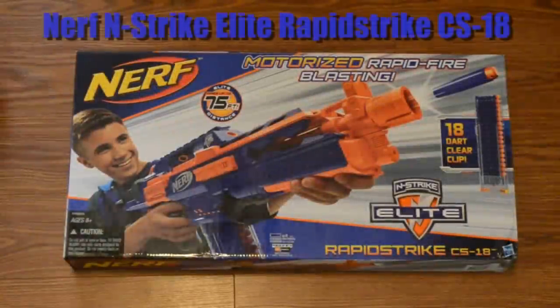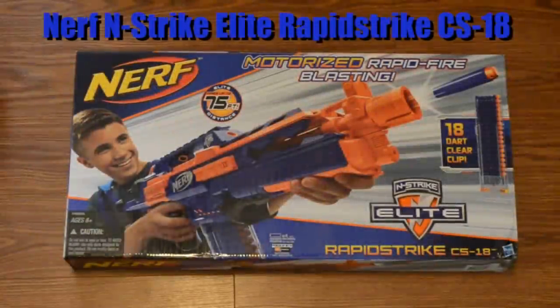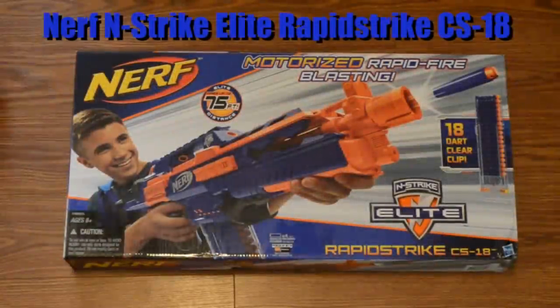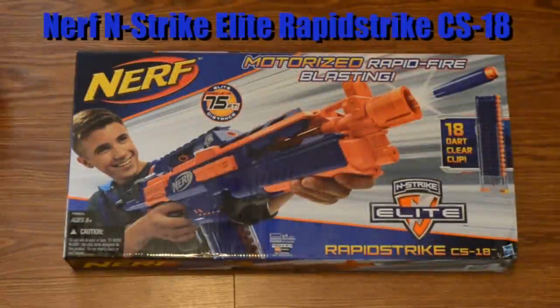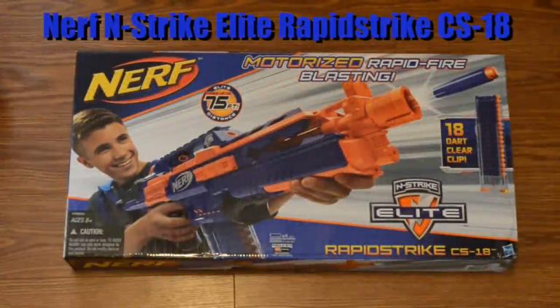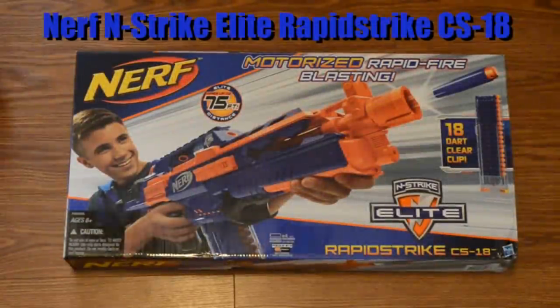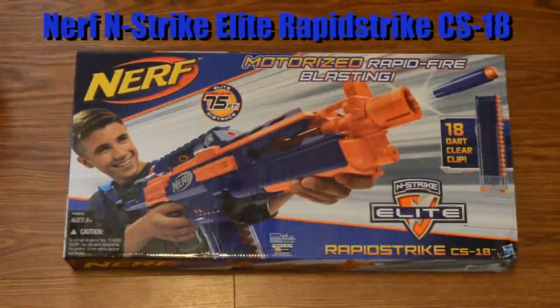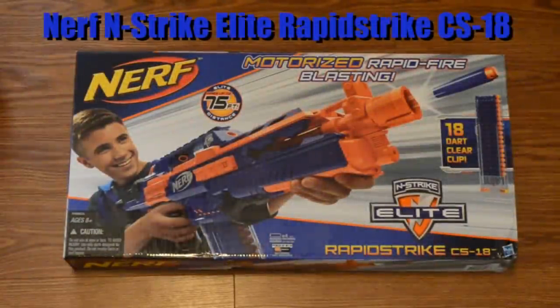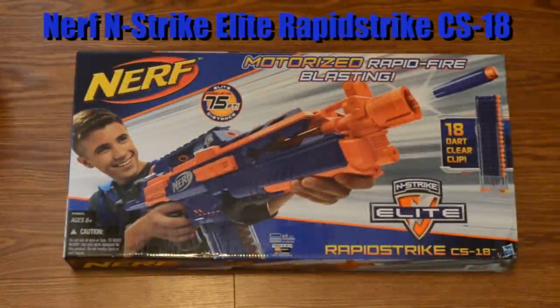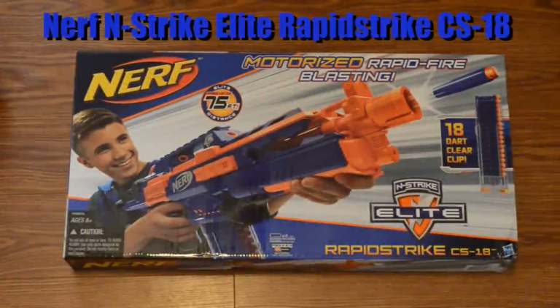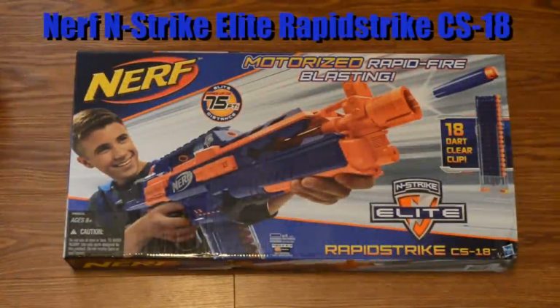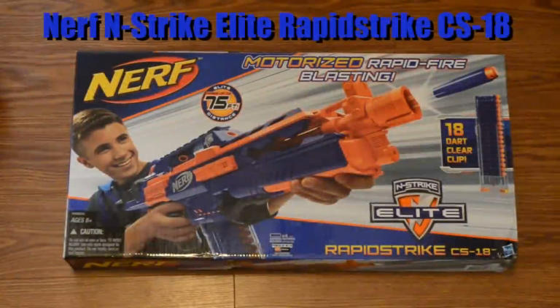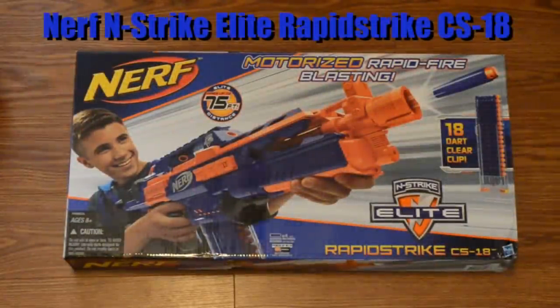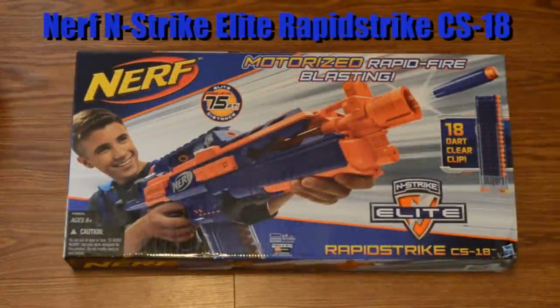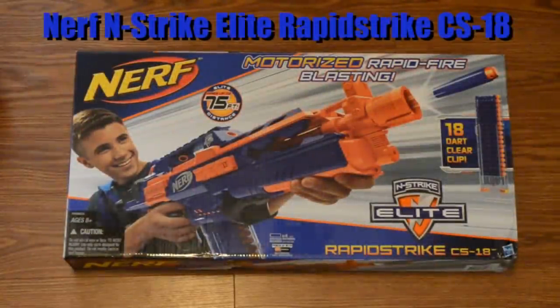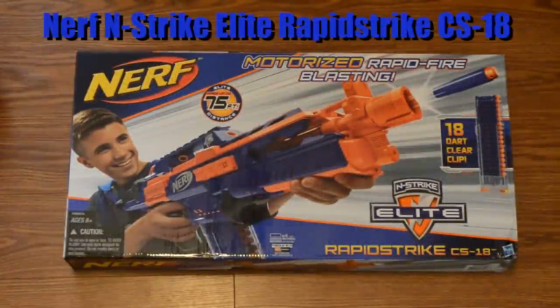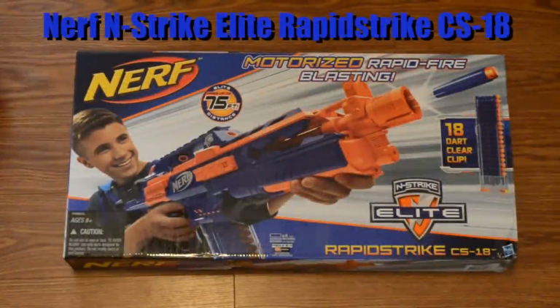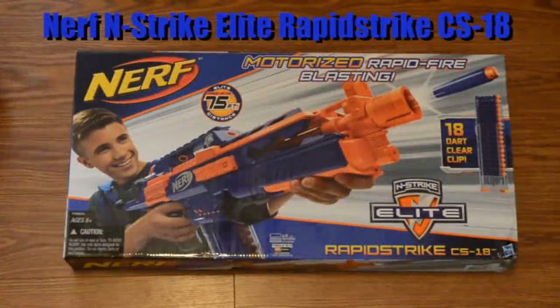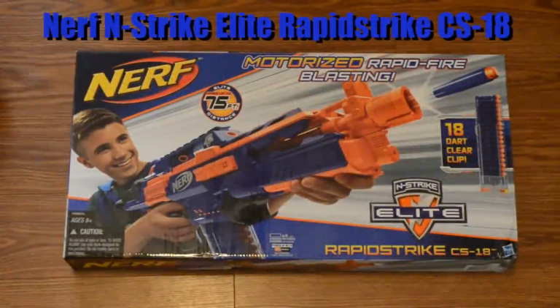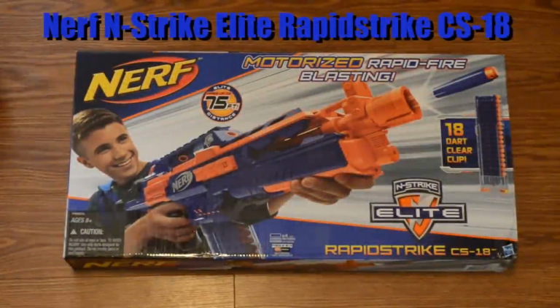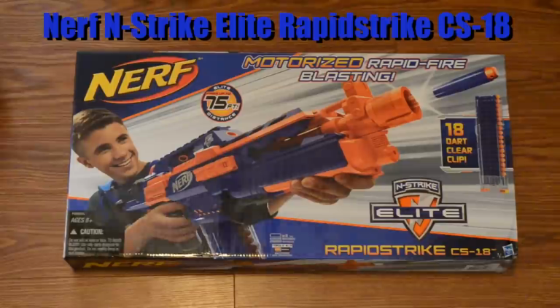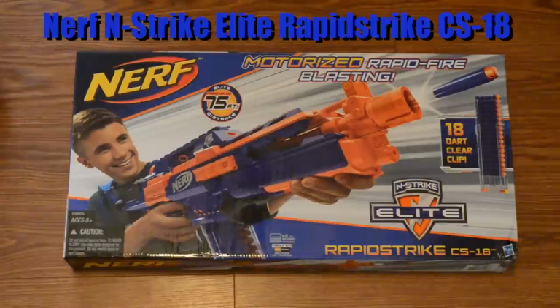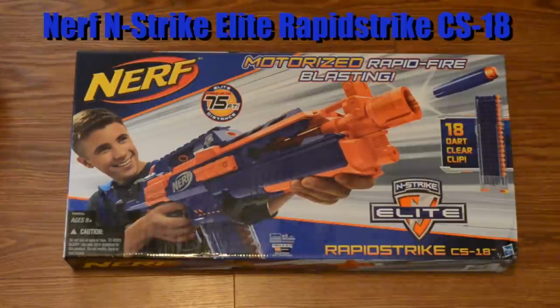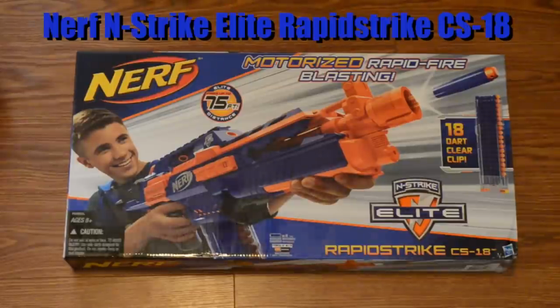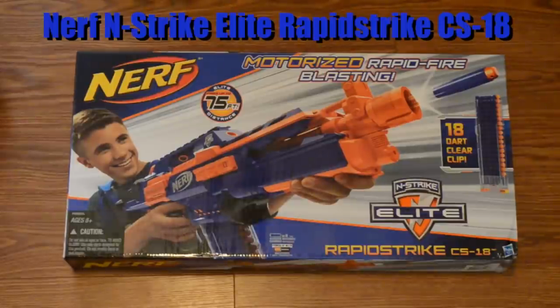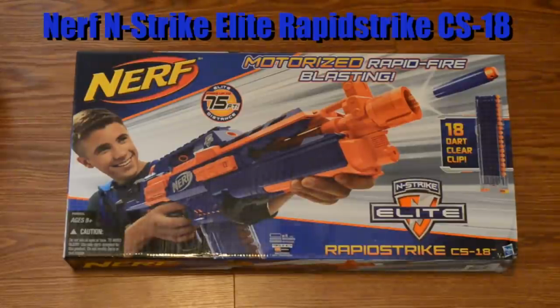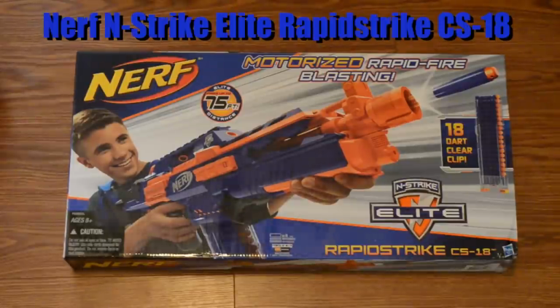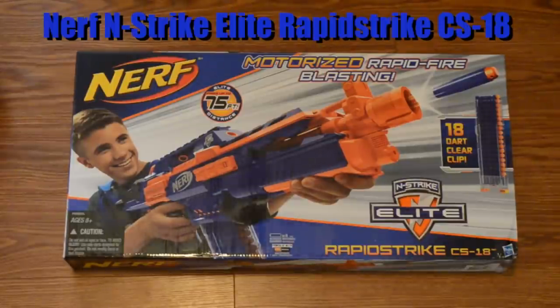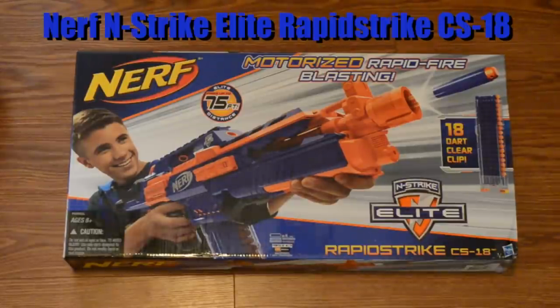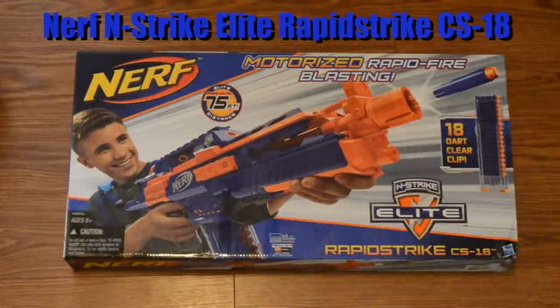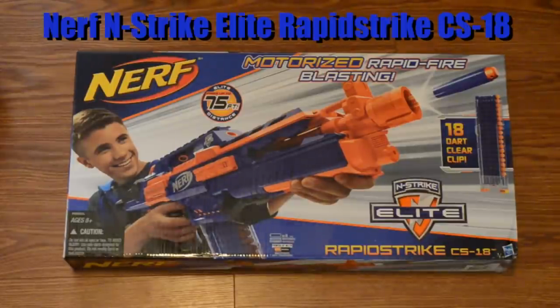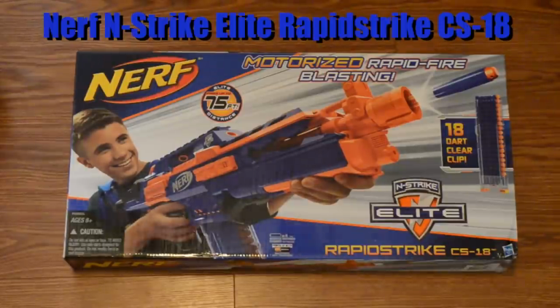Hey everyone, welcome back to another video. Today we've got another unboxing for you and we're going to be unboxing the brand new Nerf N-Strike Elite Rapid Strike CS18.